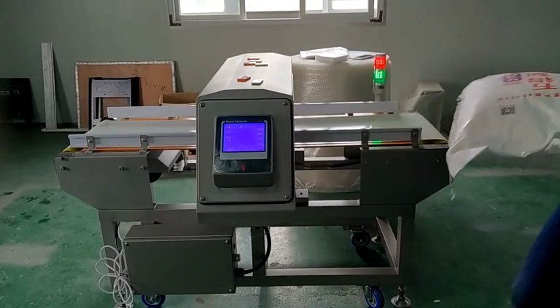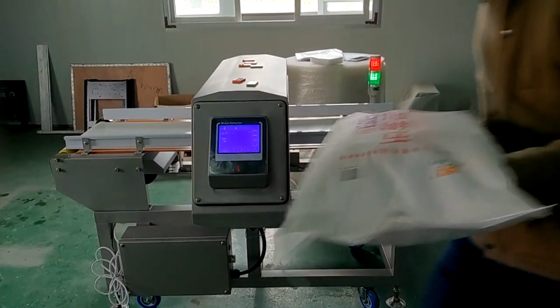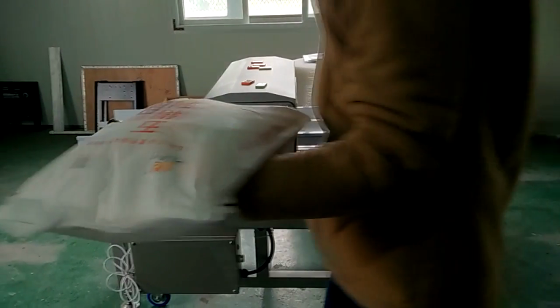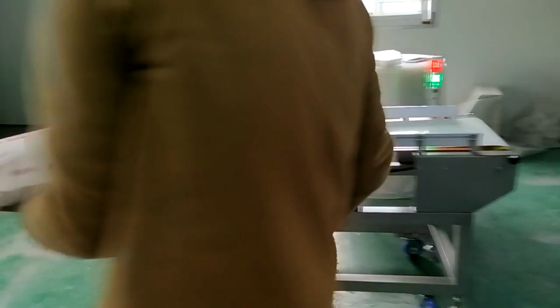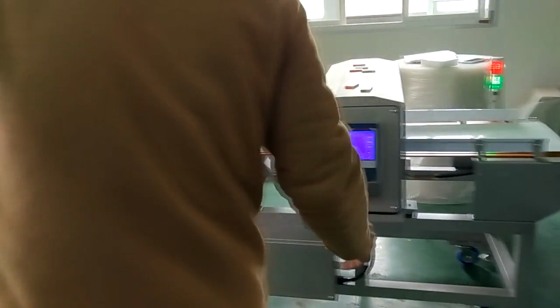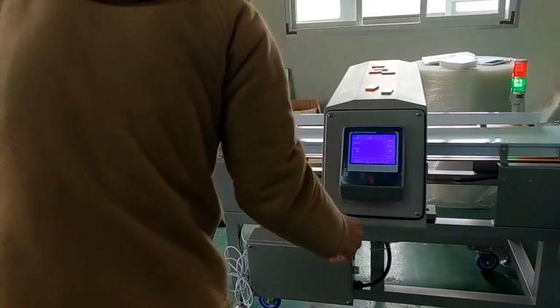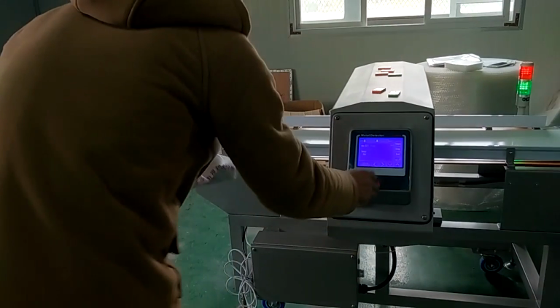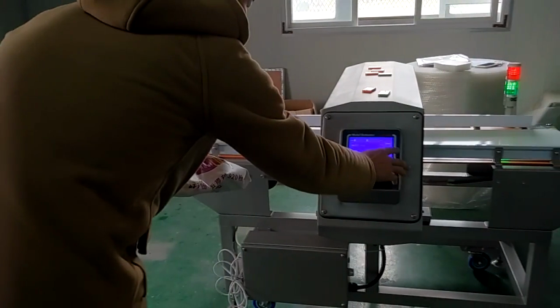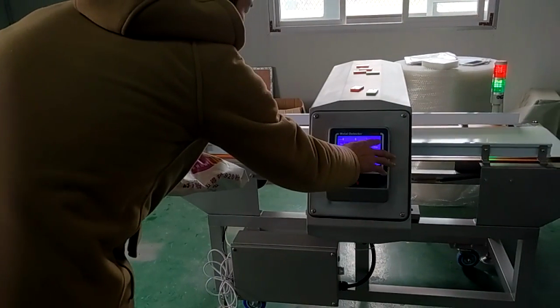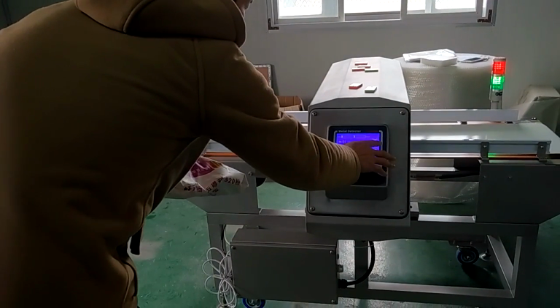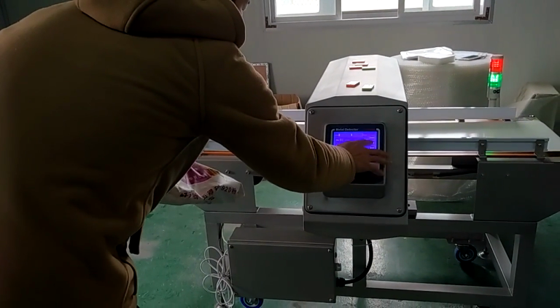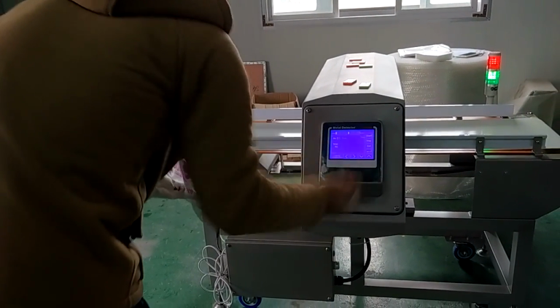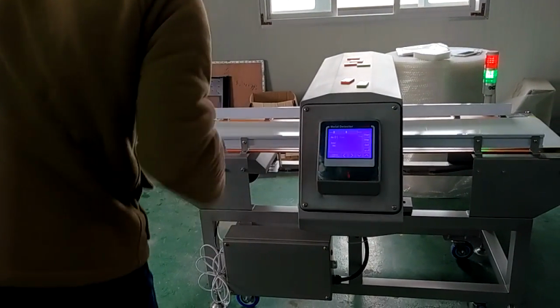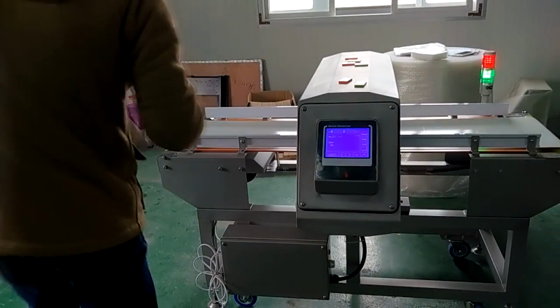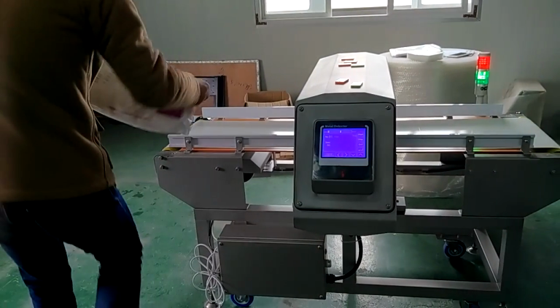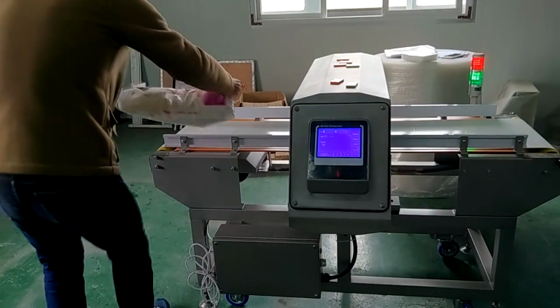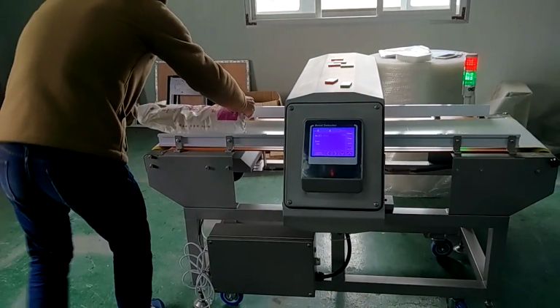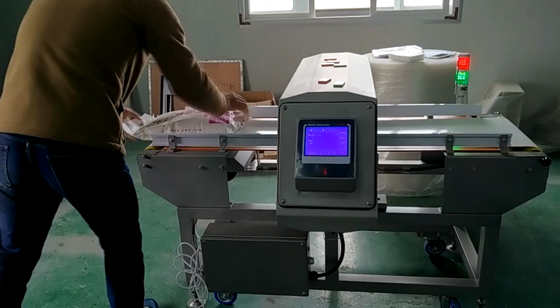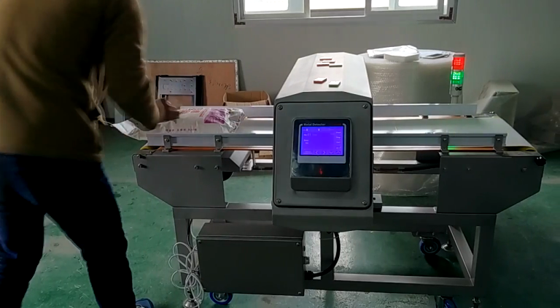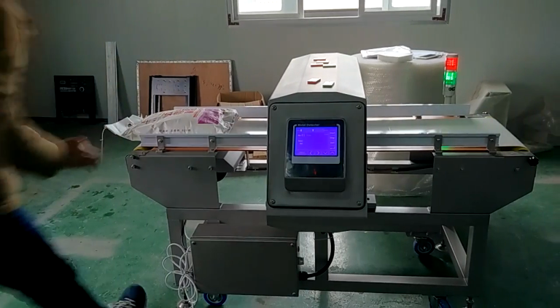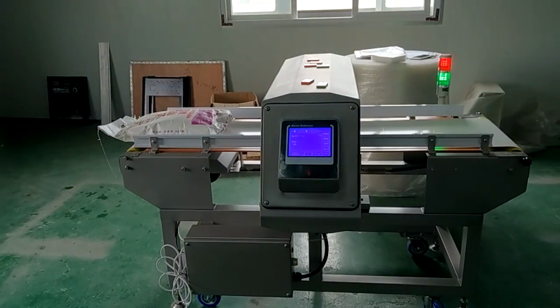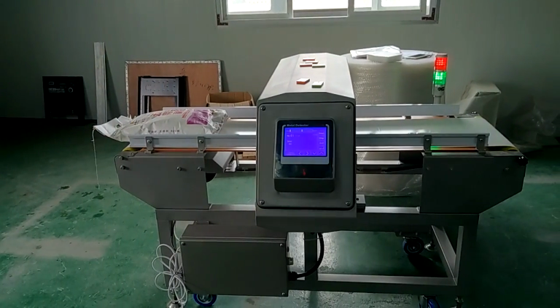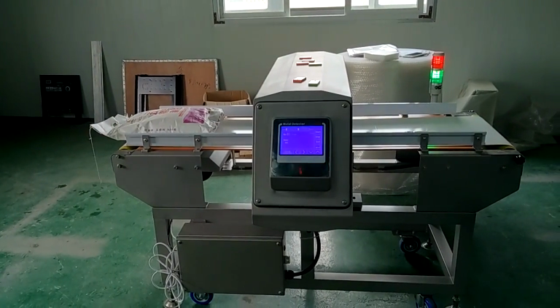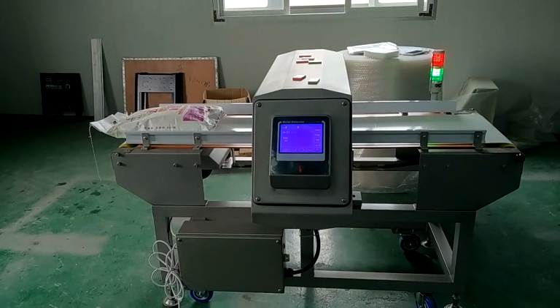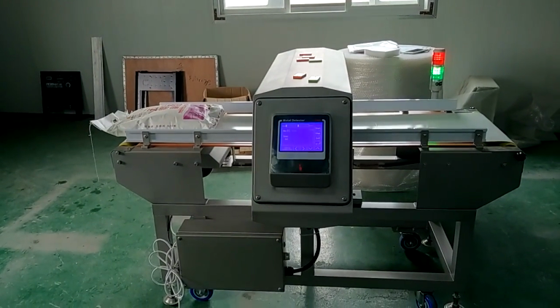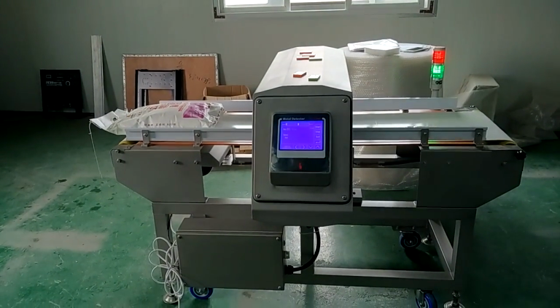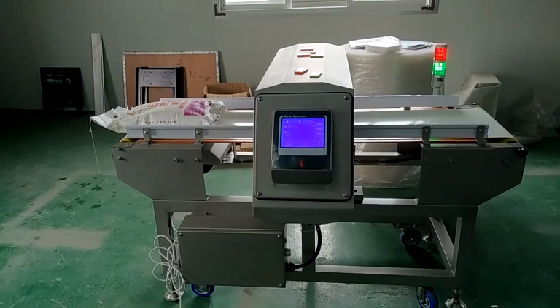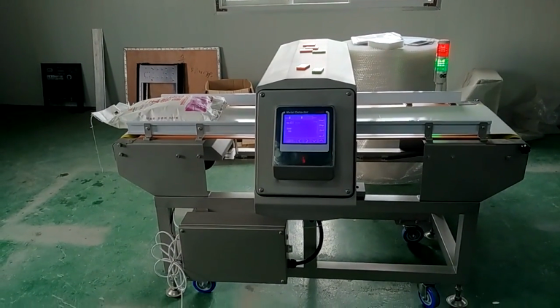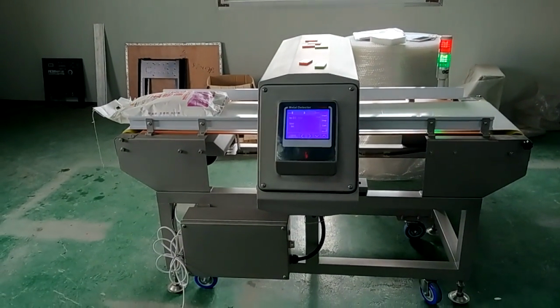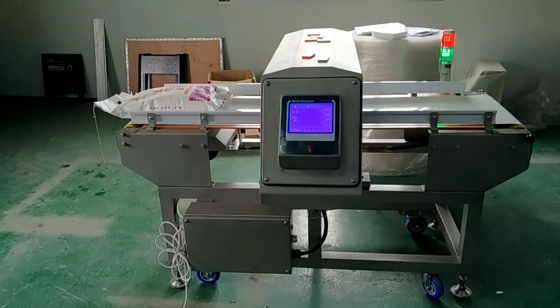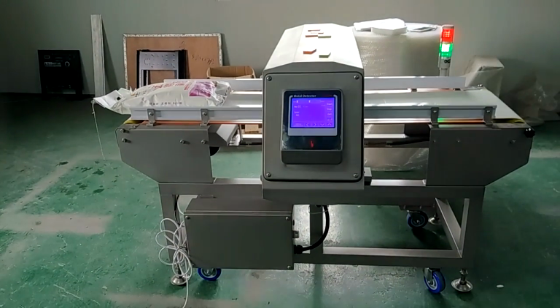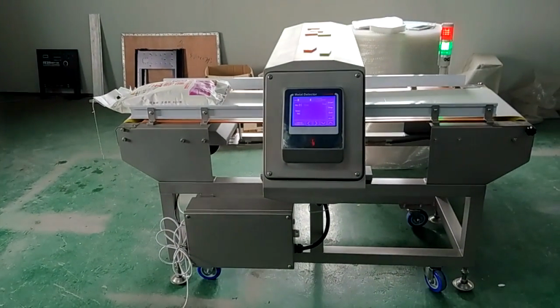After 3 times running, there is no alarm. So this machine is under normal condition.